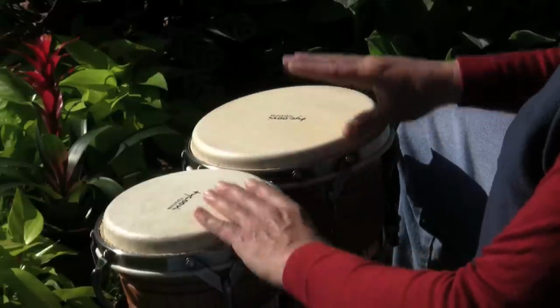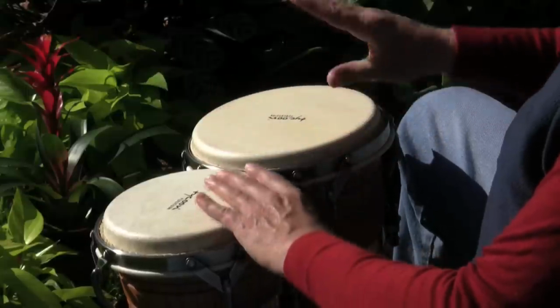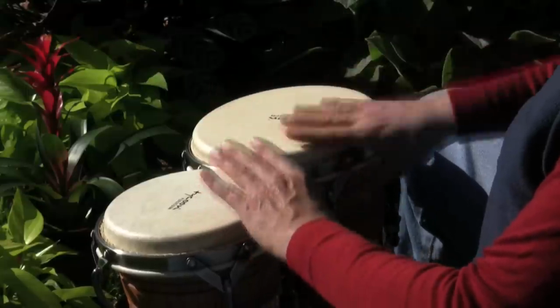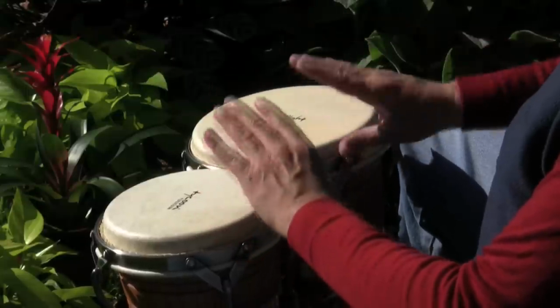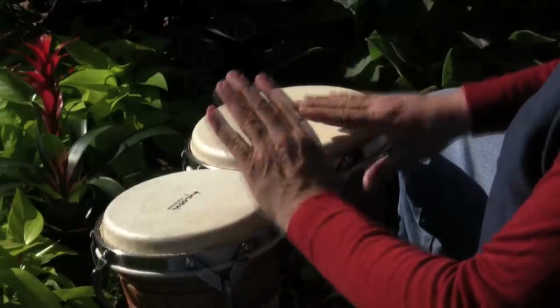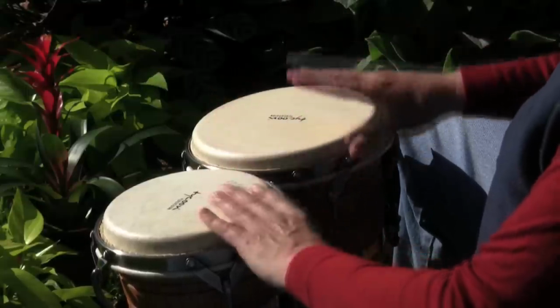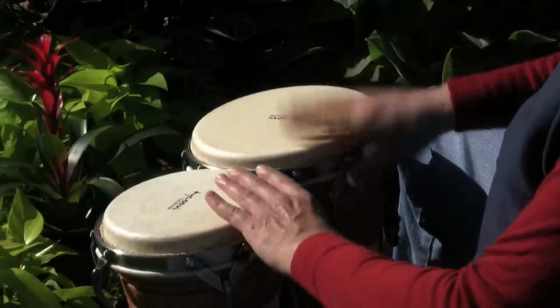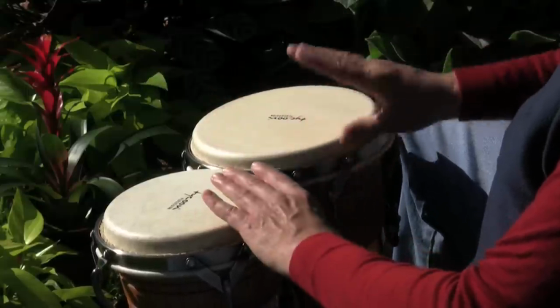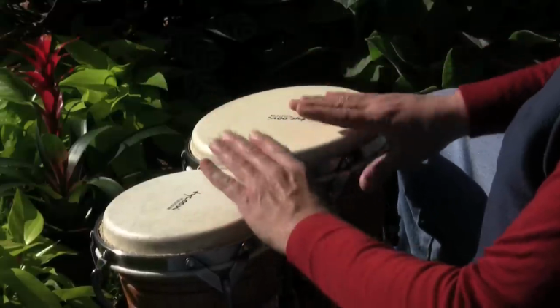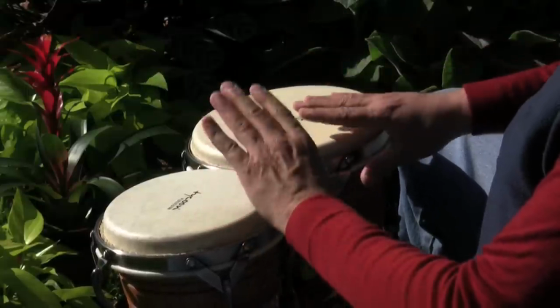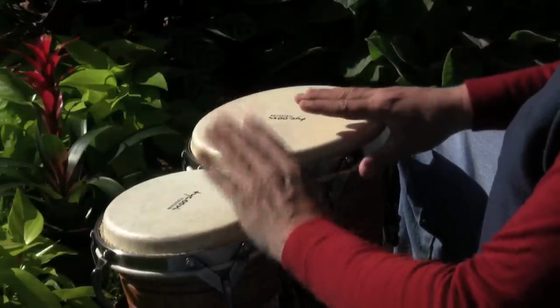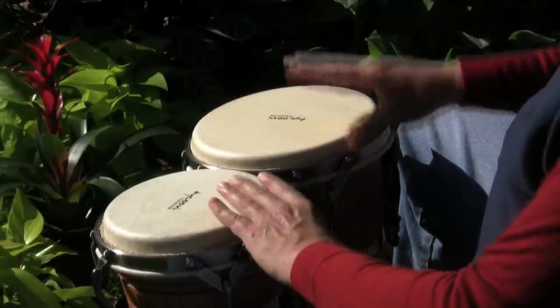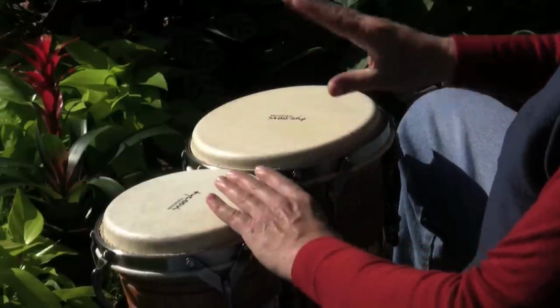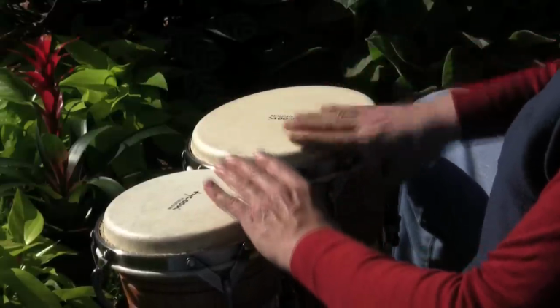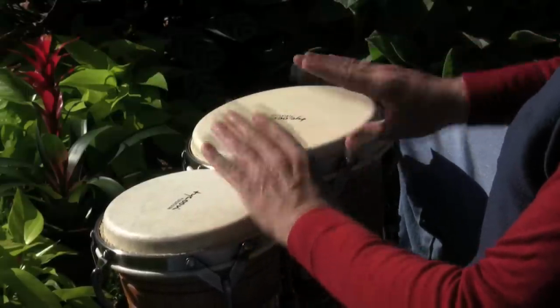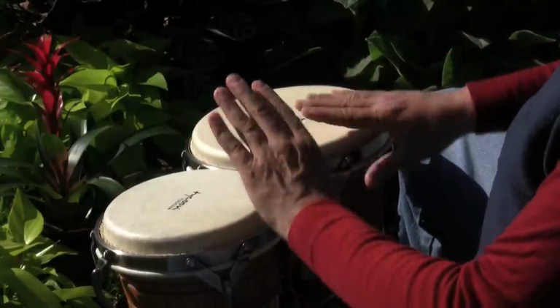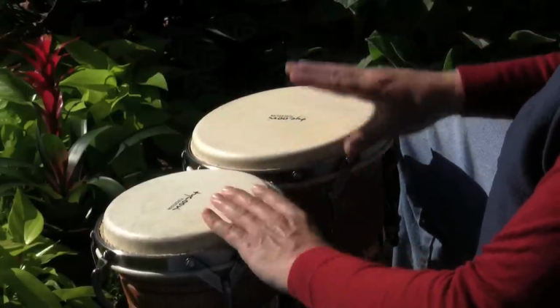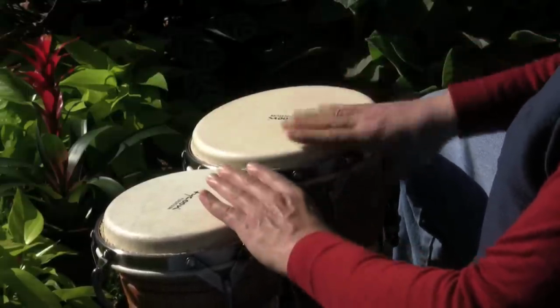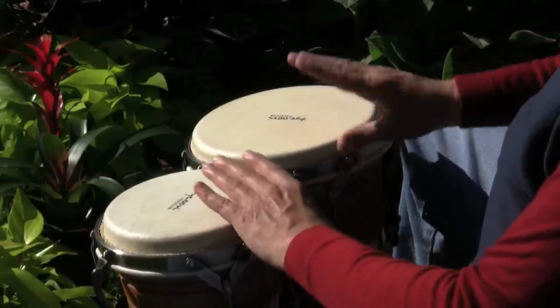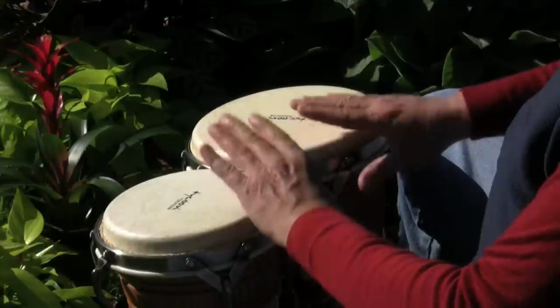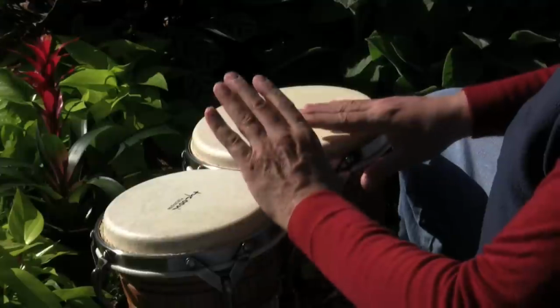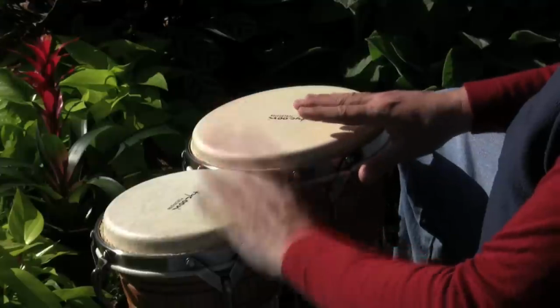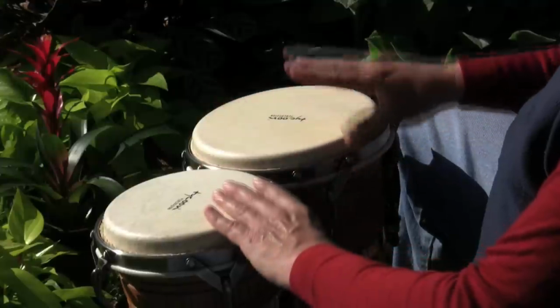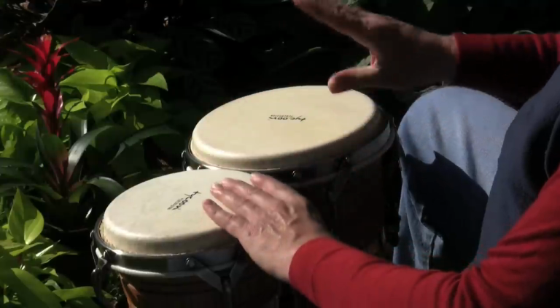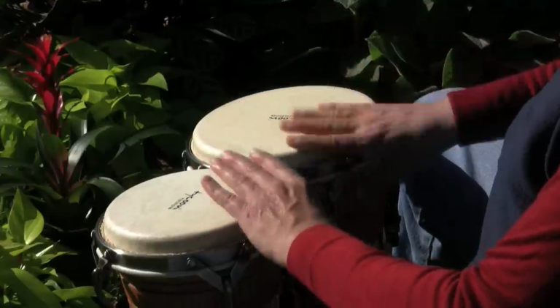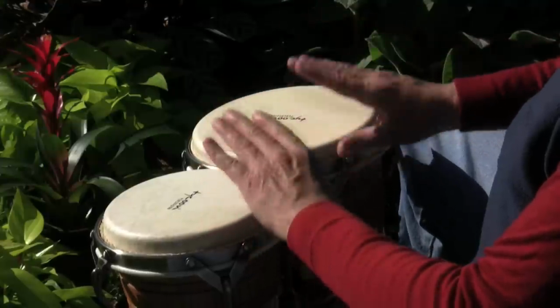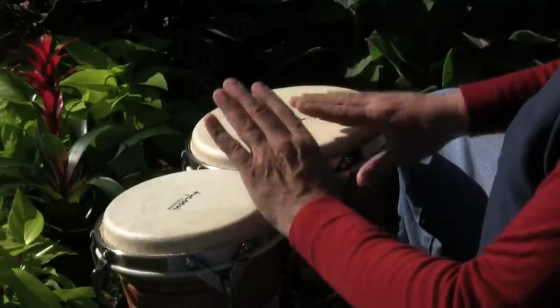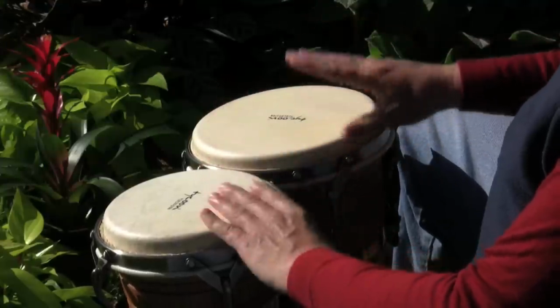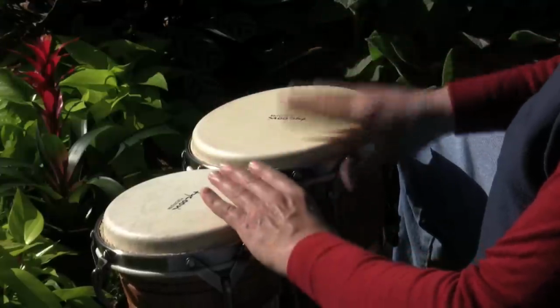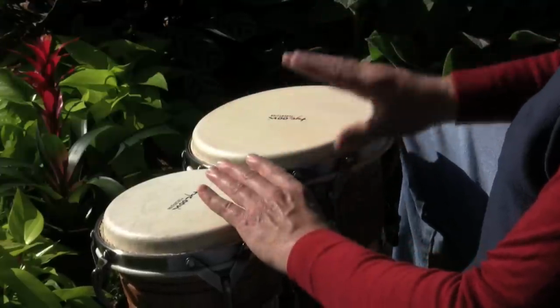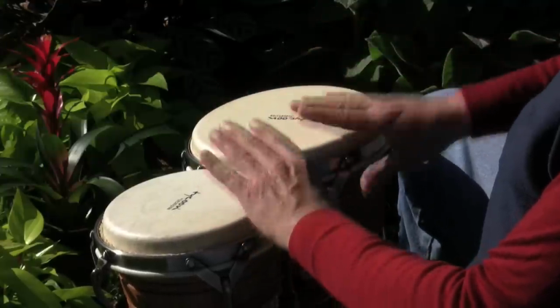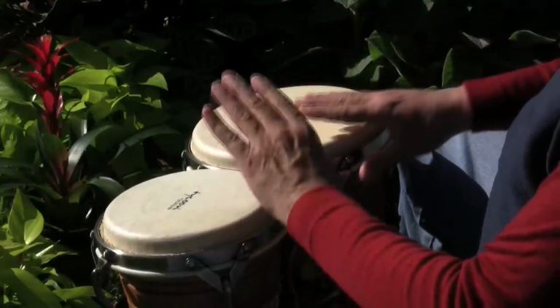Beats two and four. One, two, three, and four, and one, two, three, and four, and one.